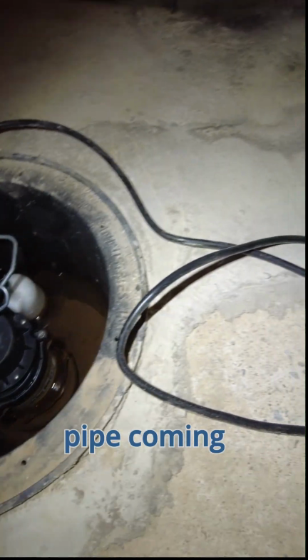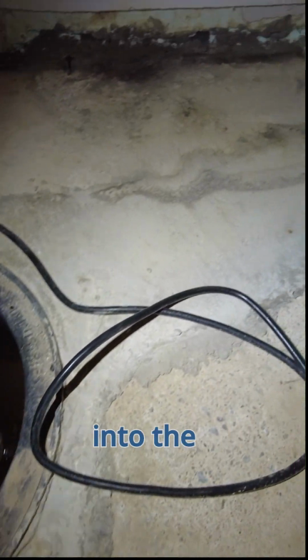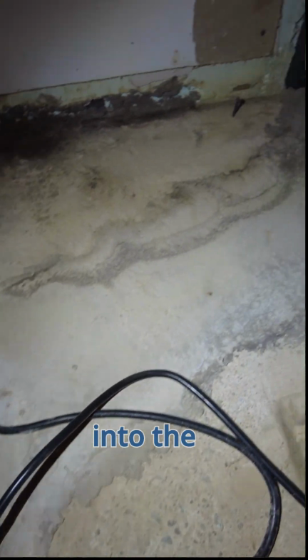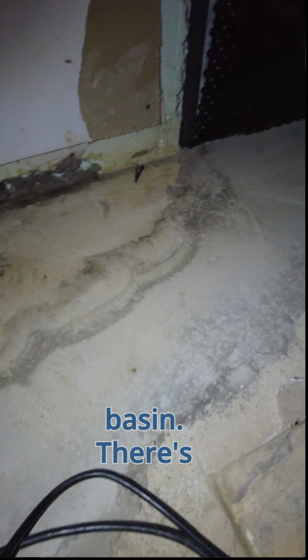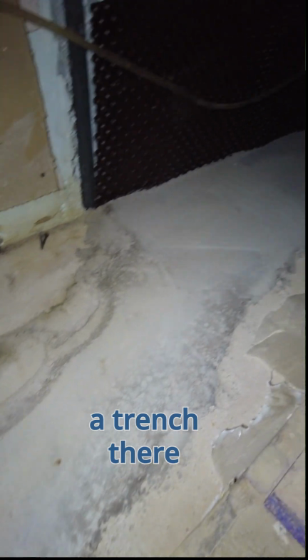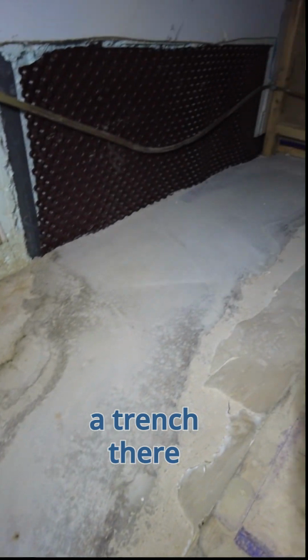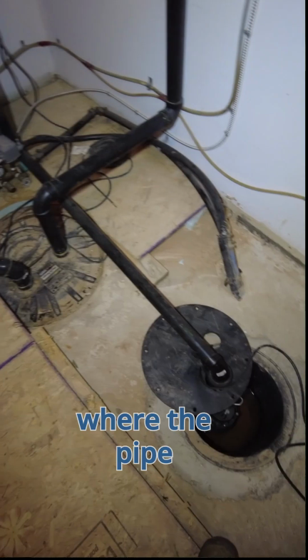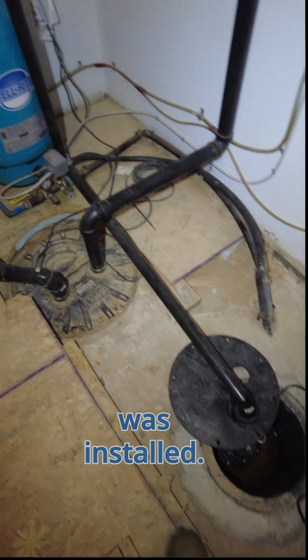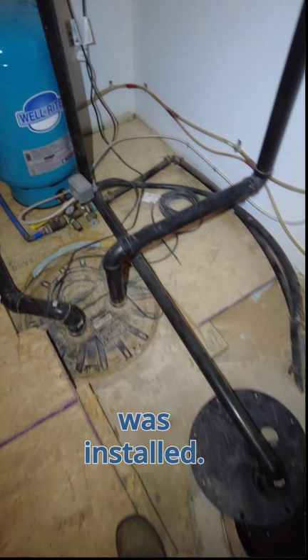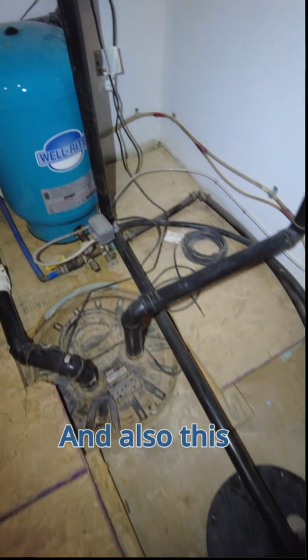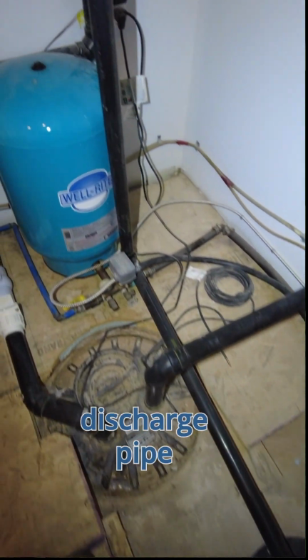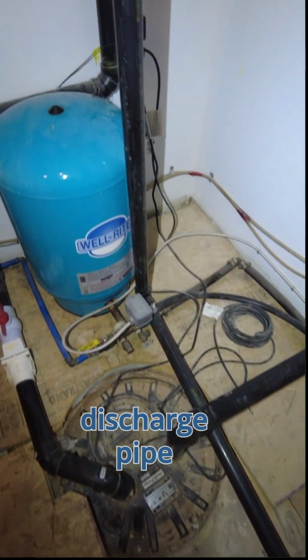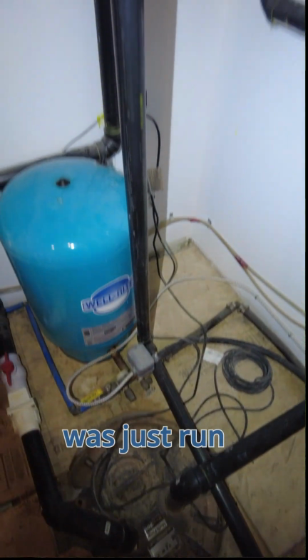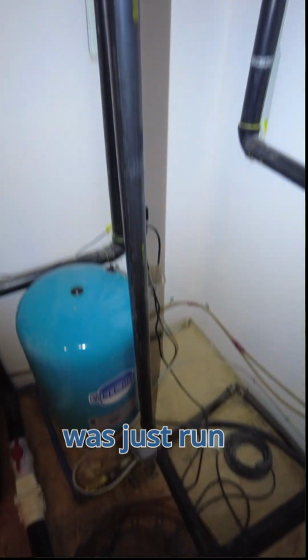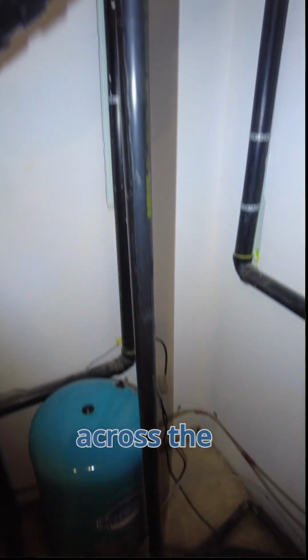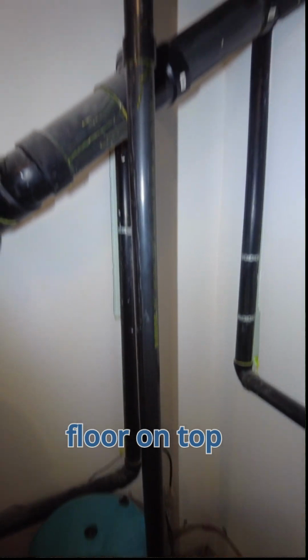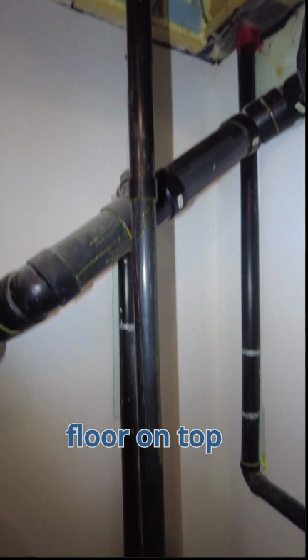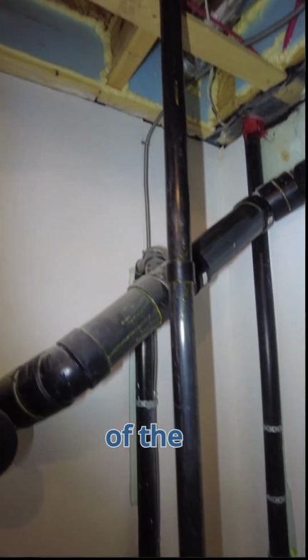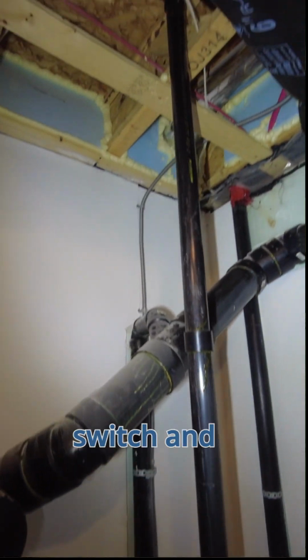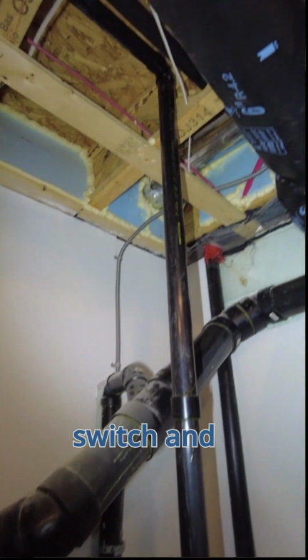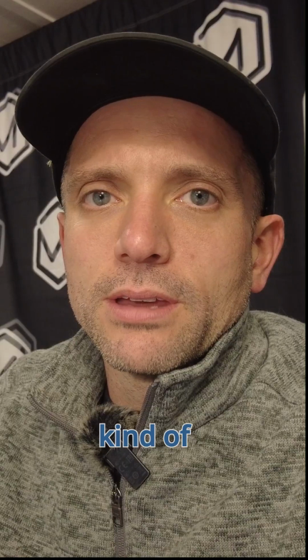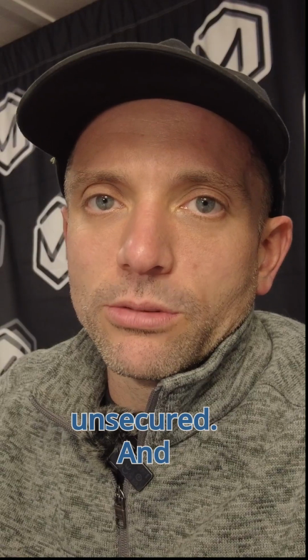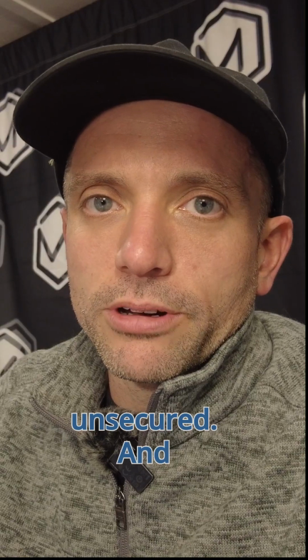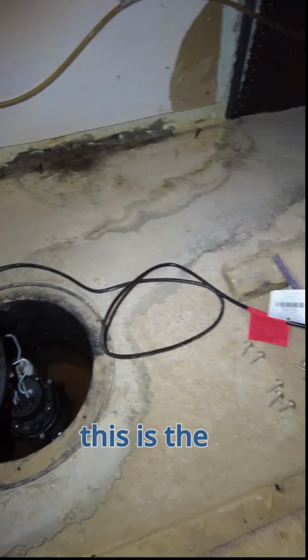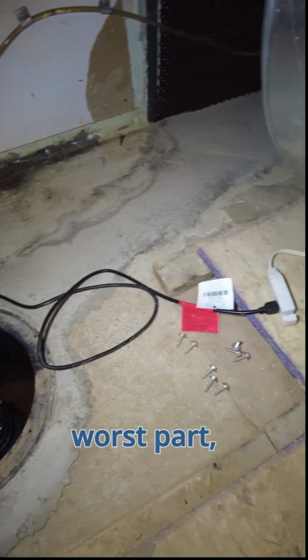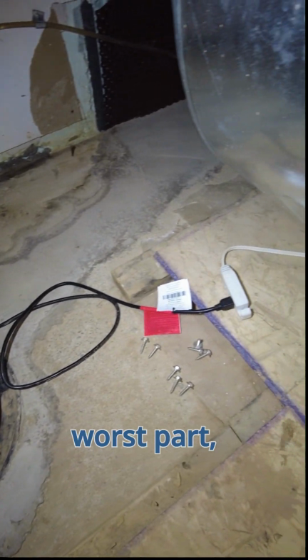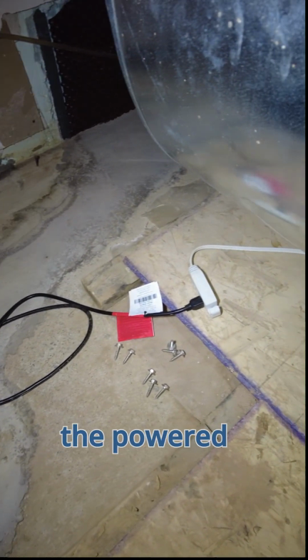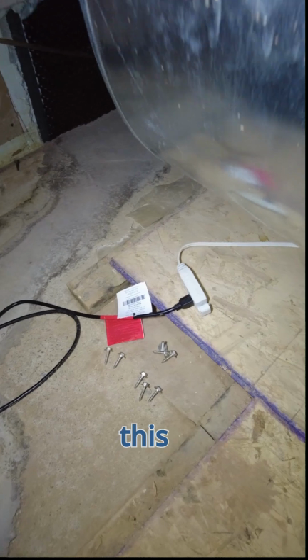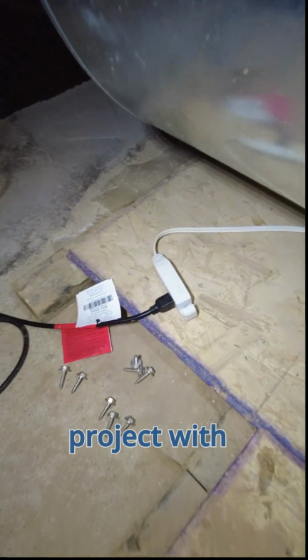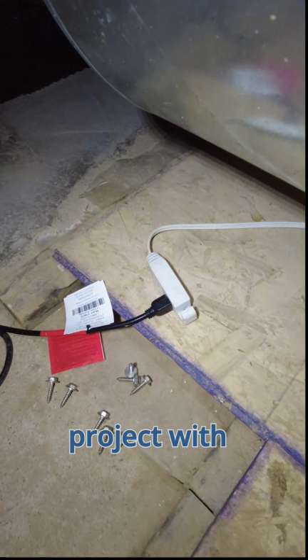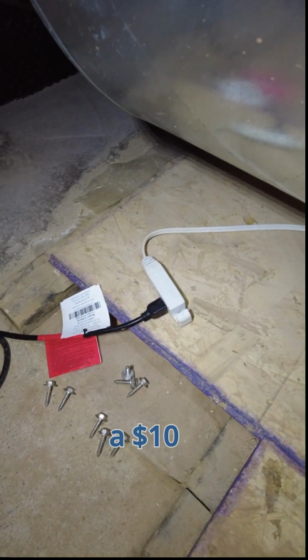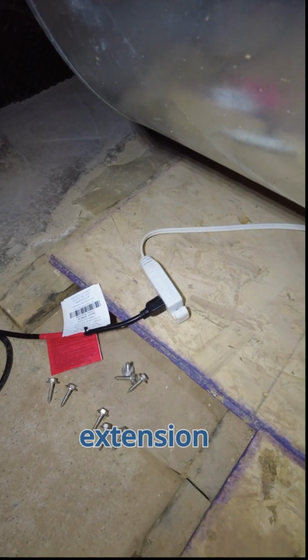There's a trench there where the pipe was installed. This discharge pipe was just run across the floor and on top of the pressure switch, kind of haphazardly unsecured. And this is the worst part — they powered this multi-thousand dollar project with a $10 extension cord.